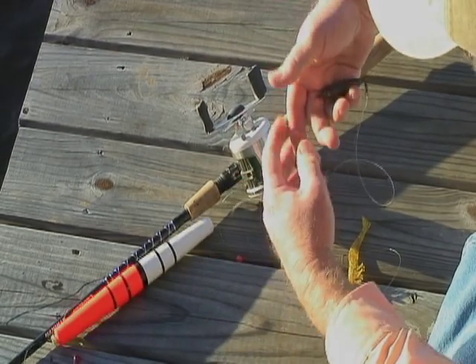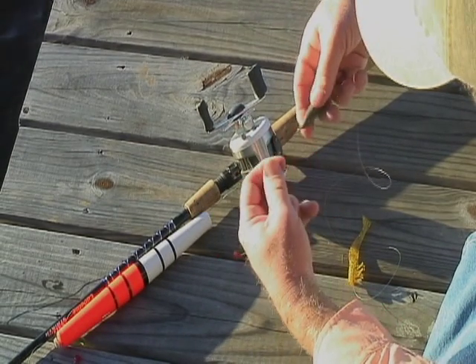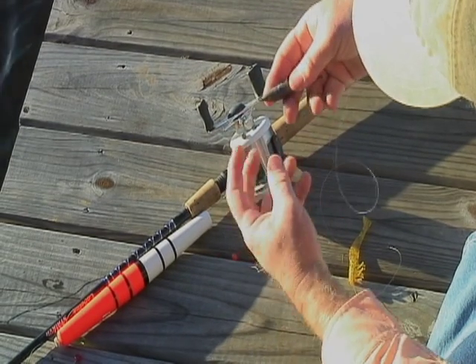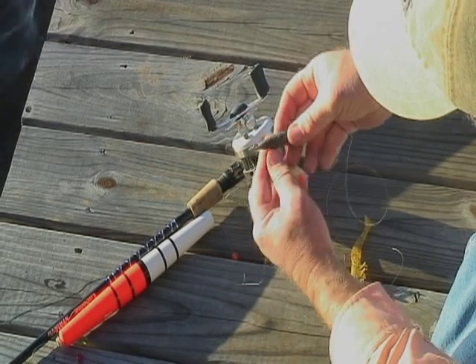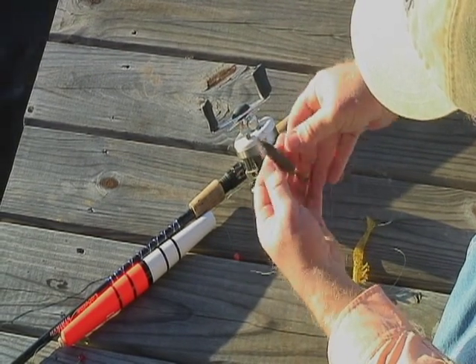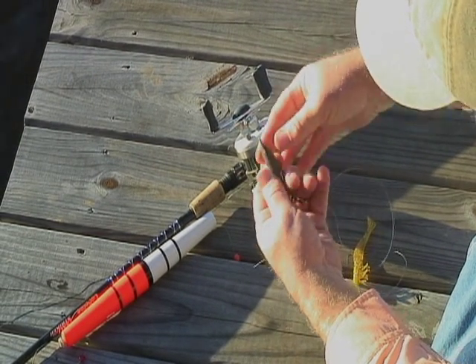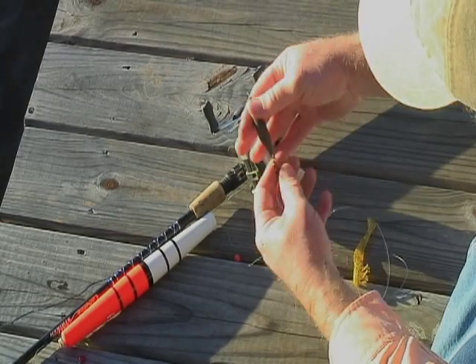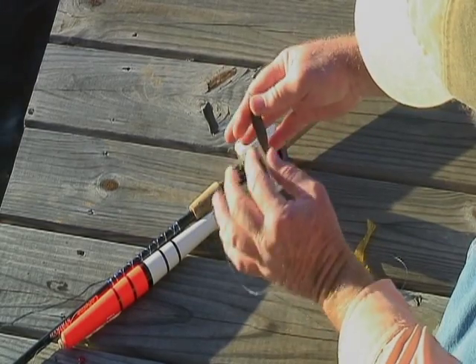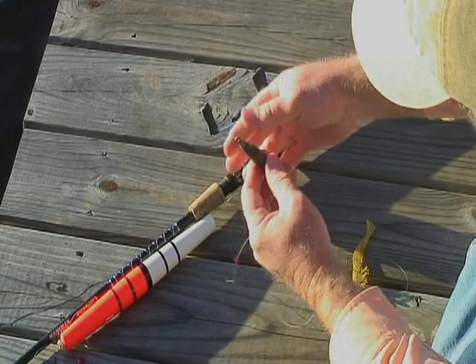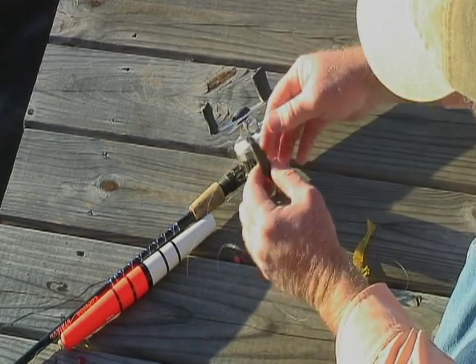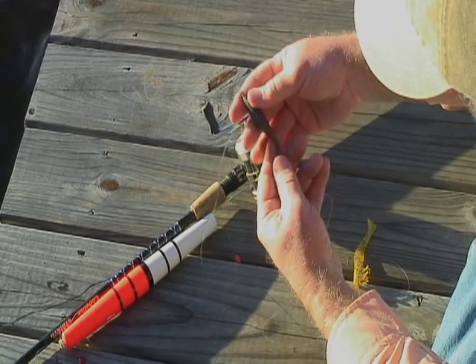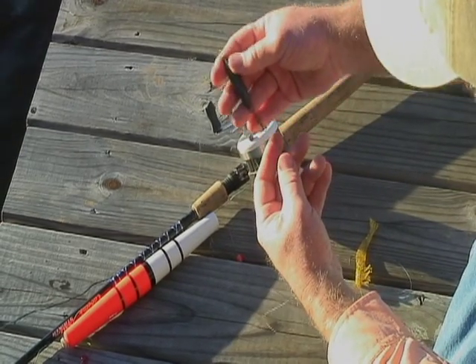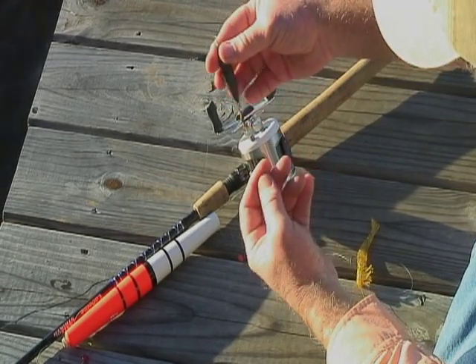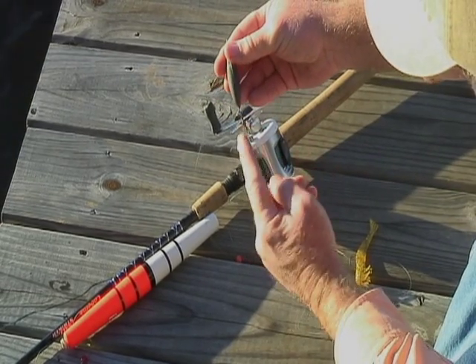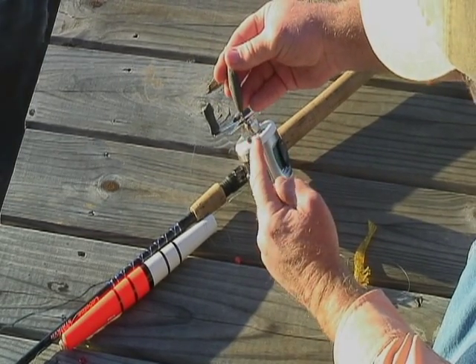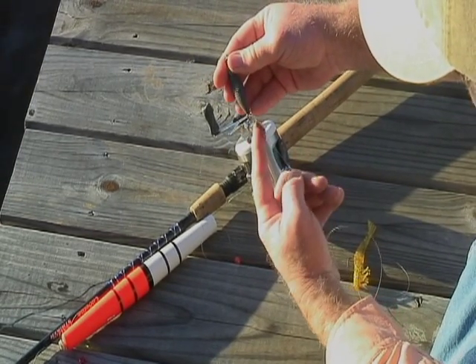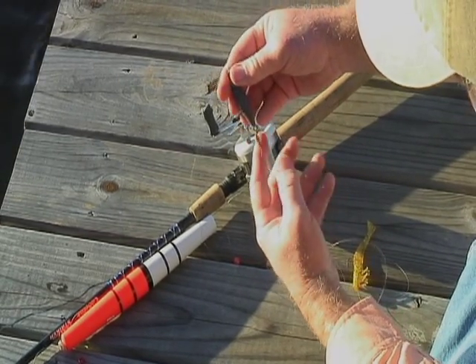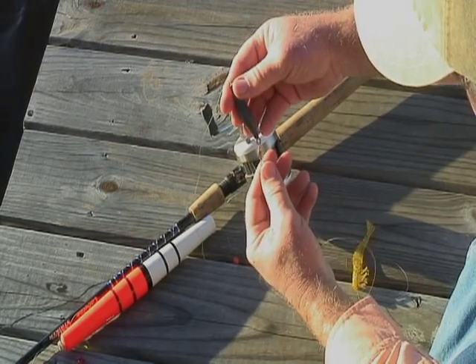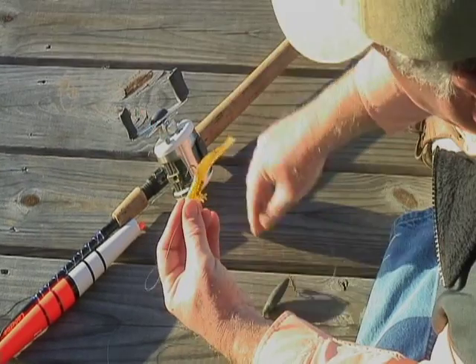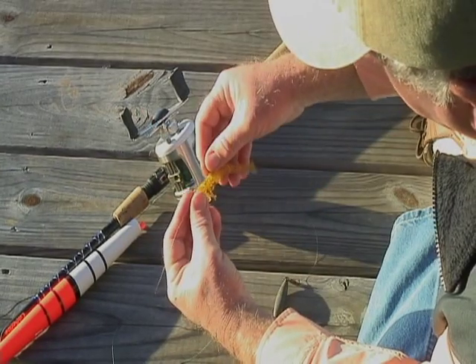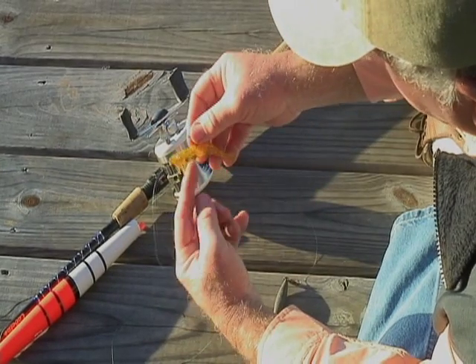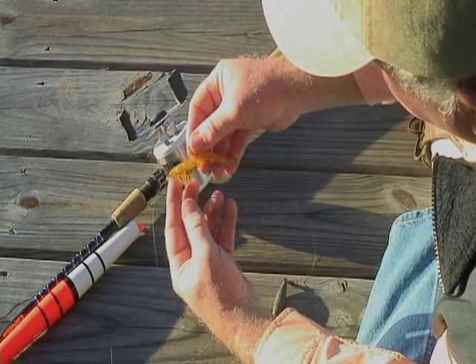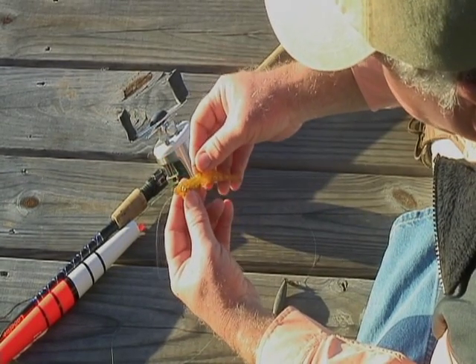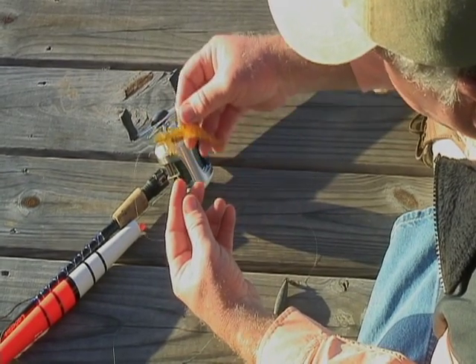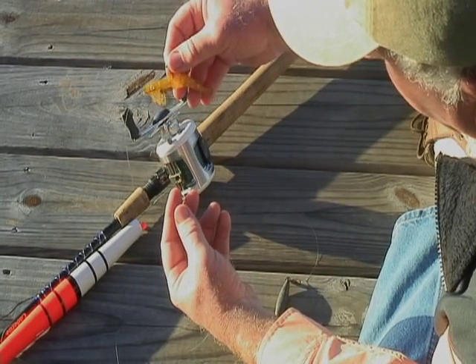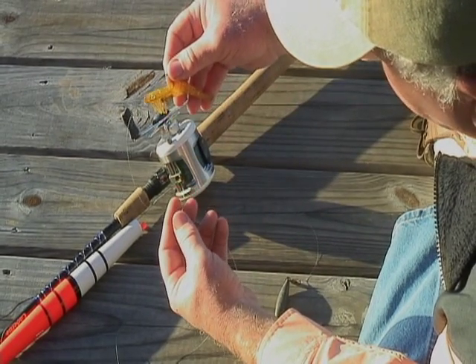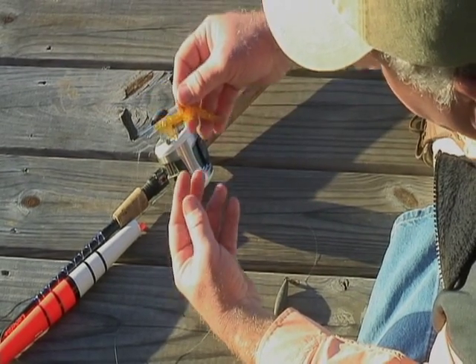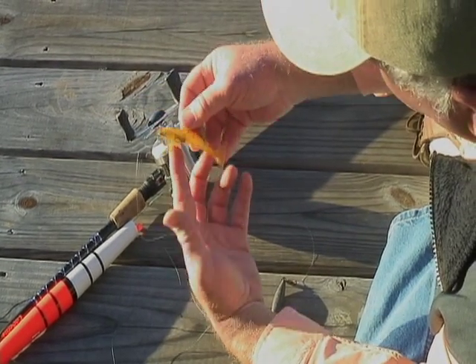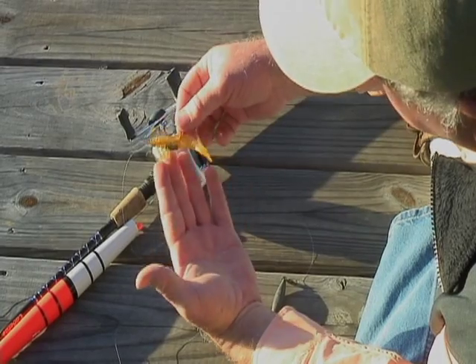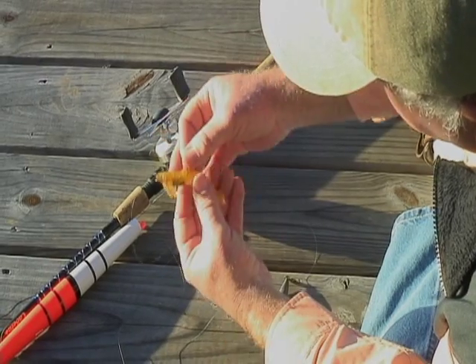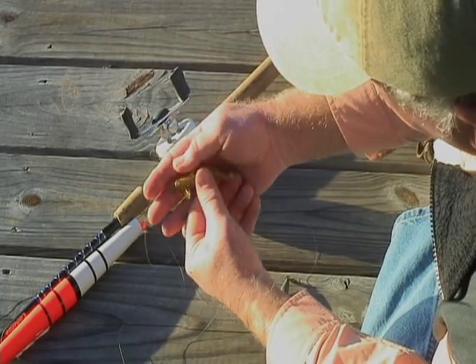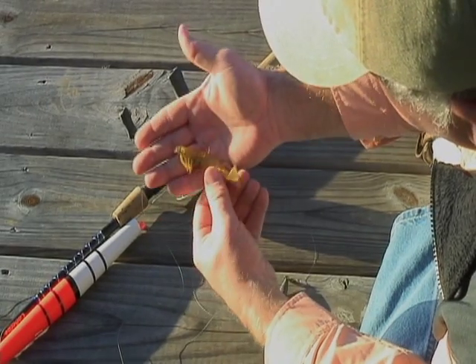The fishing line is then tied to a cigar-shaped type sinker, and now you have a leader that's probably 3 to 4 feet long, tied to either a bait hook that can be used with a live shrimp or a mullet, or in this case, a soft plastic shrimp.